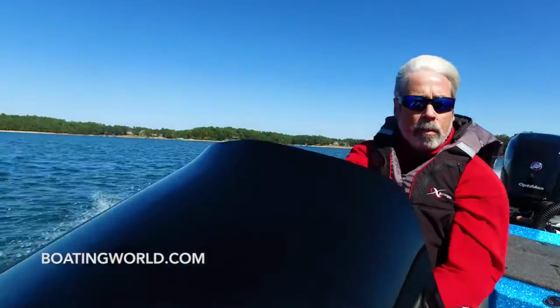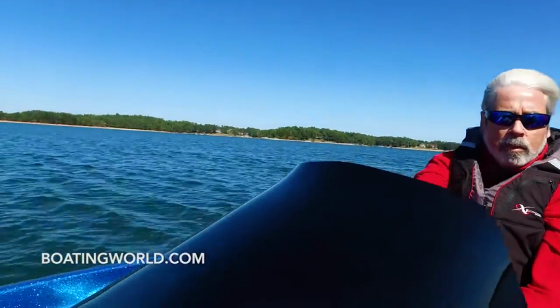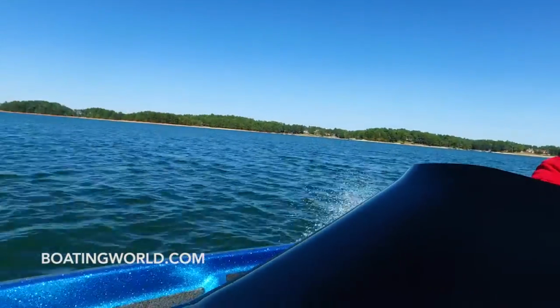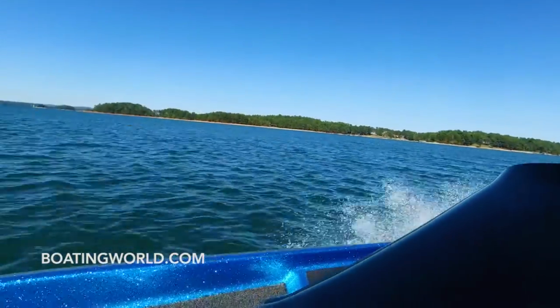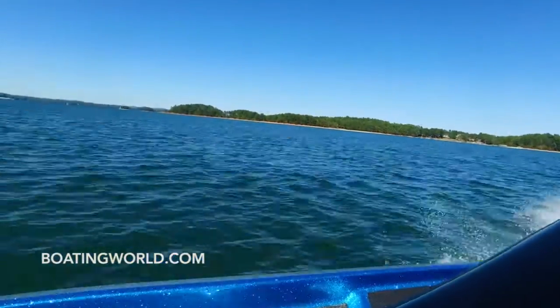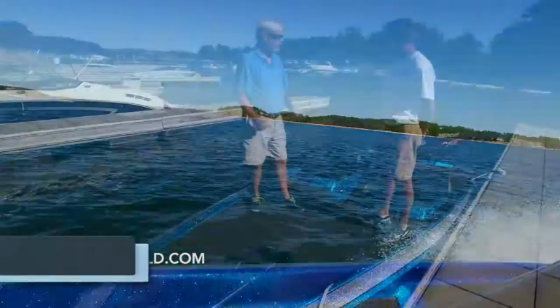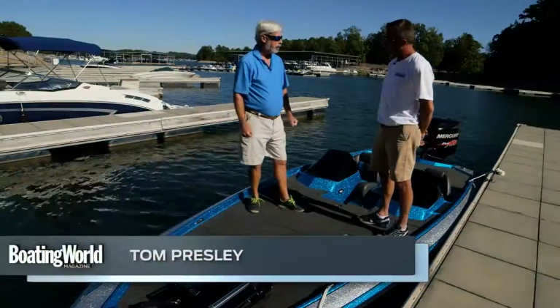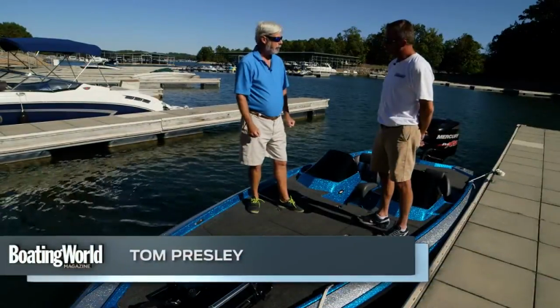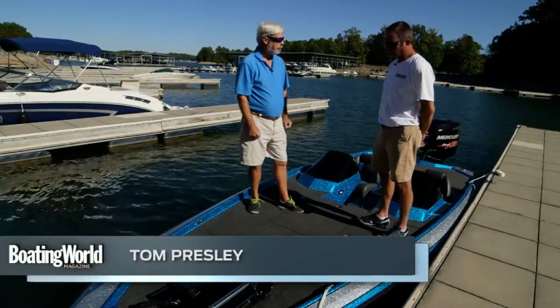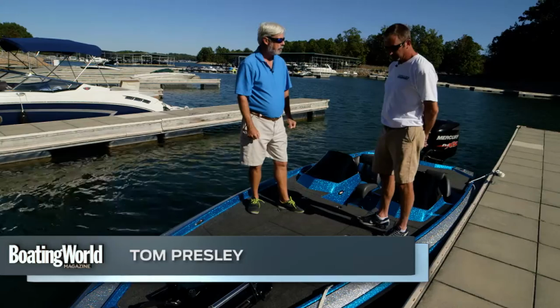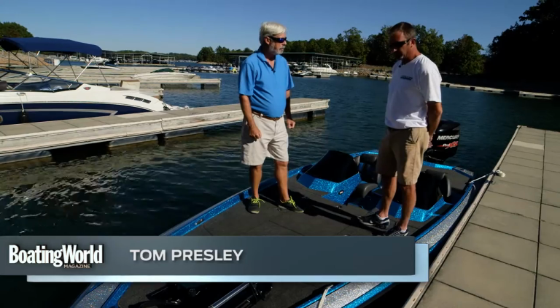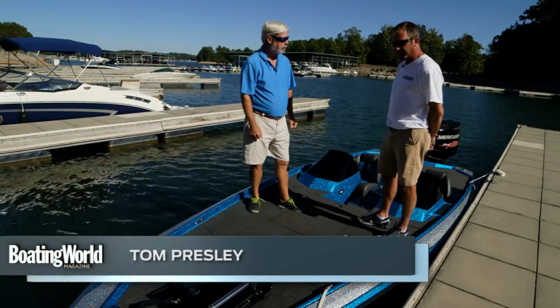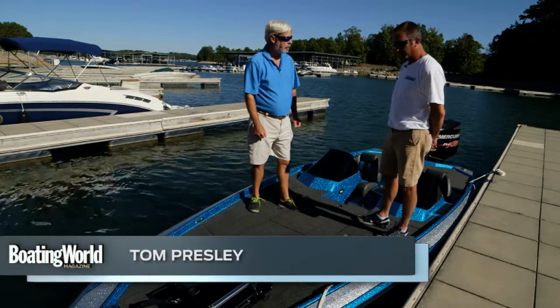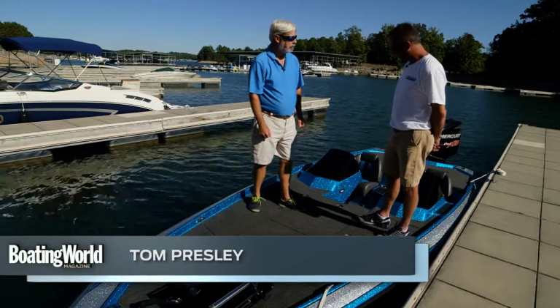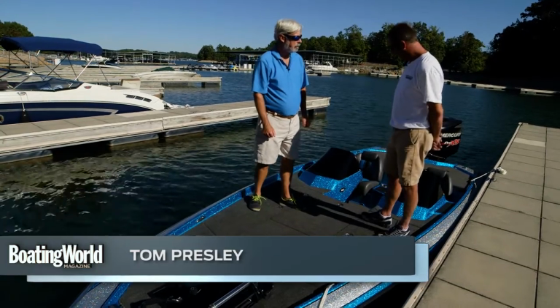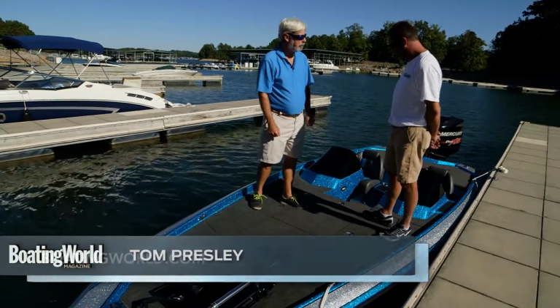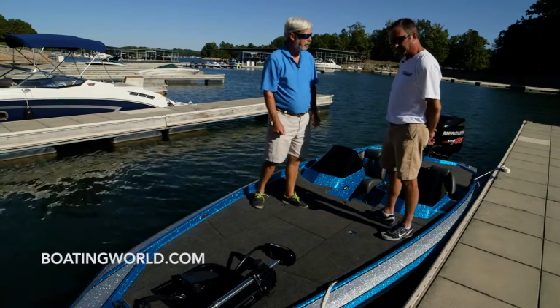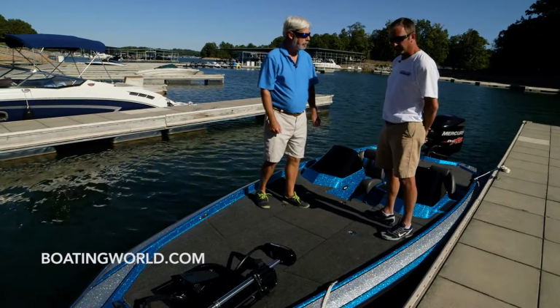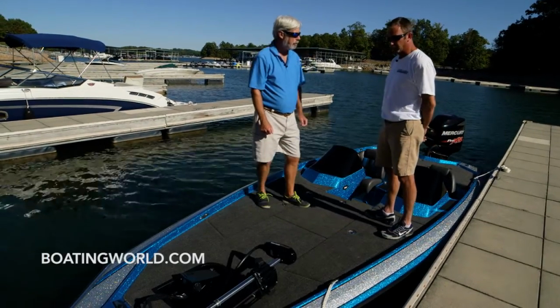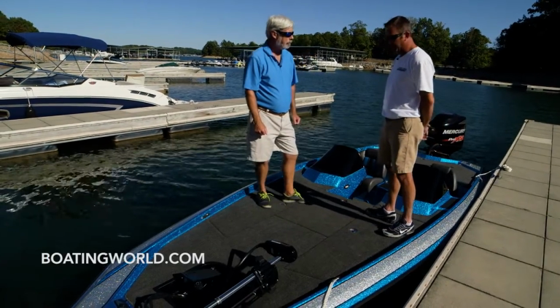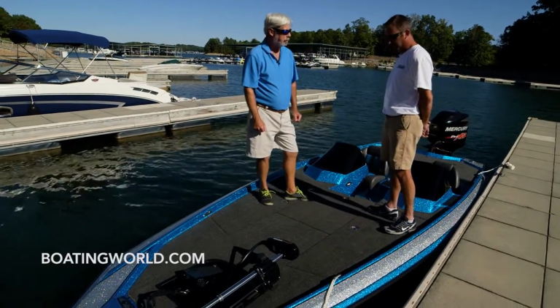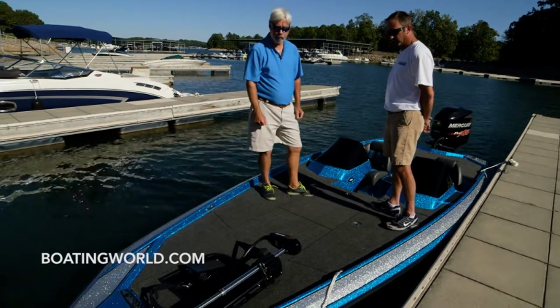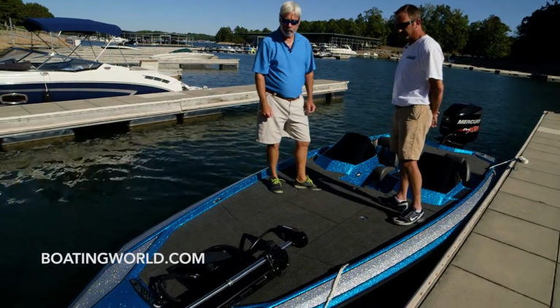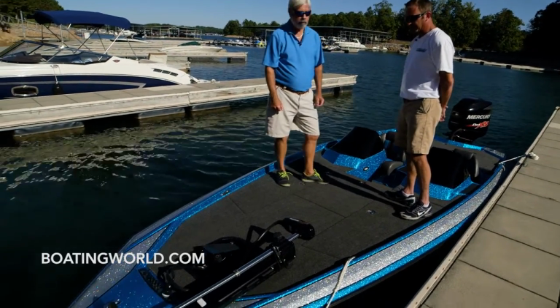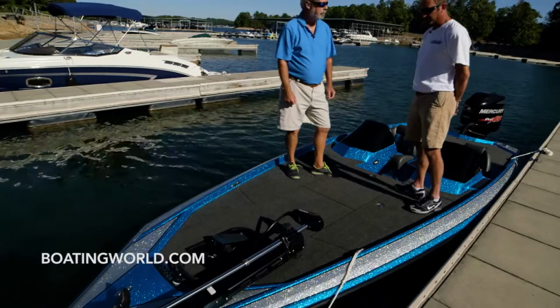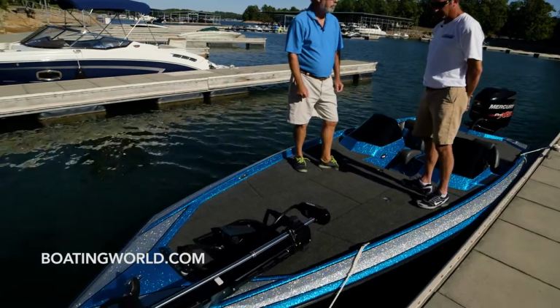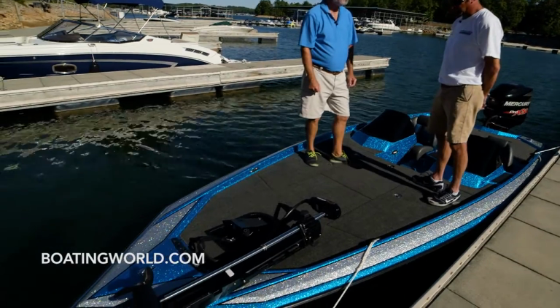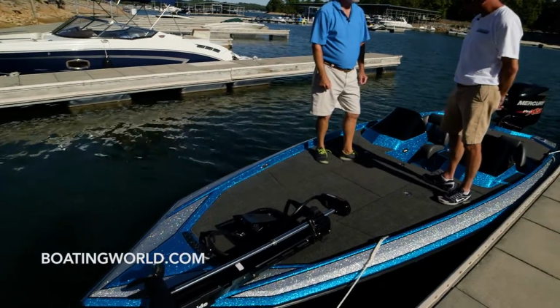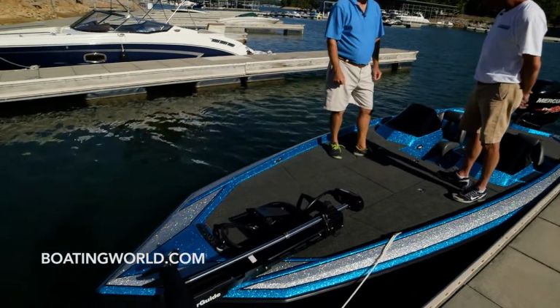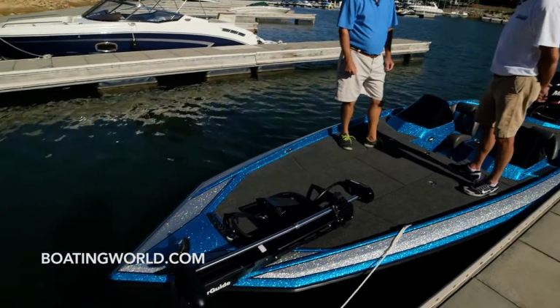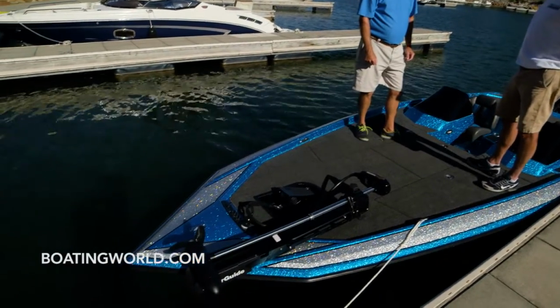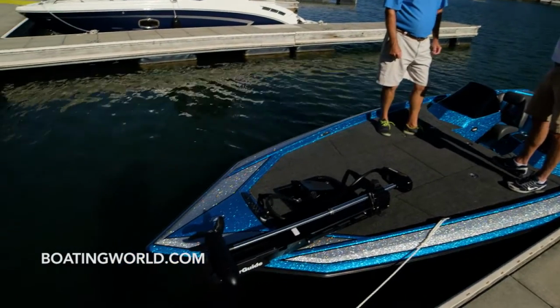Tom, tell me about this boat — what is it mainly geared for? This is the tournament angler's boat. It has plenty of storage space, 21 feet 10 inches in length. It's got everything you need.